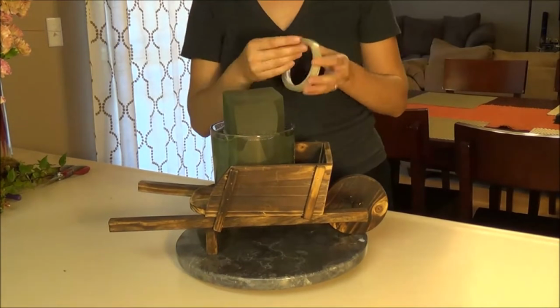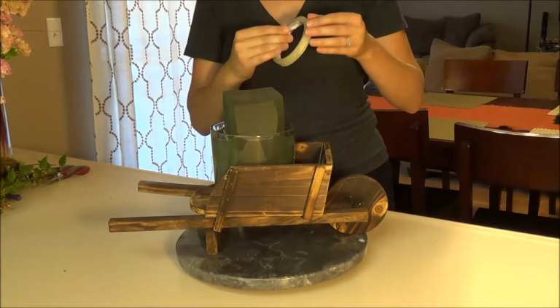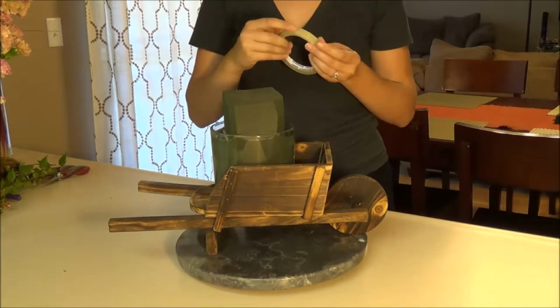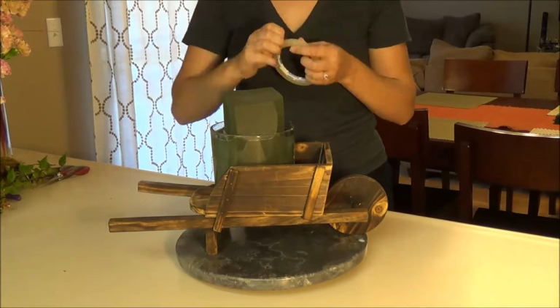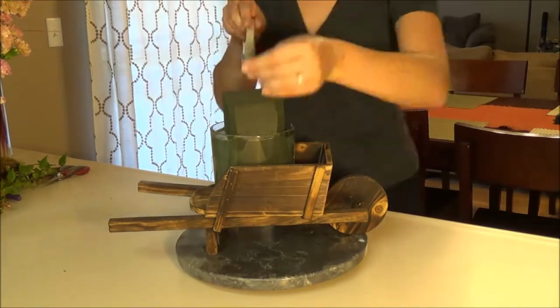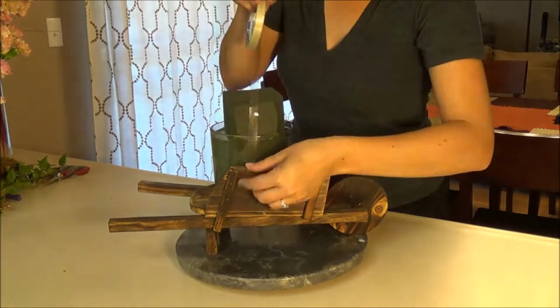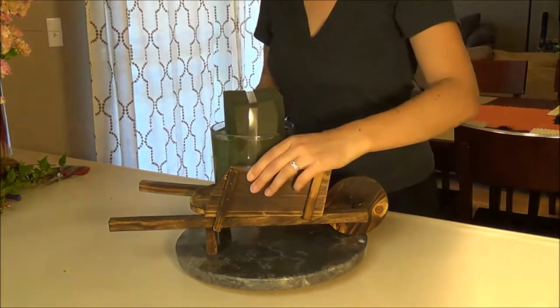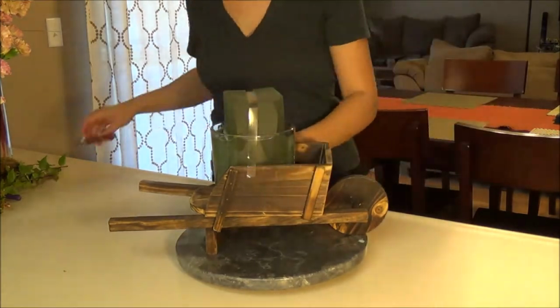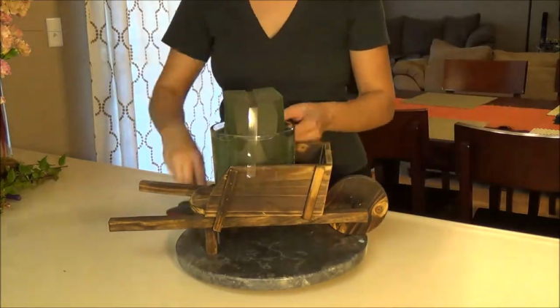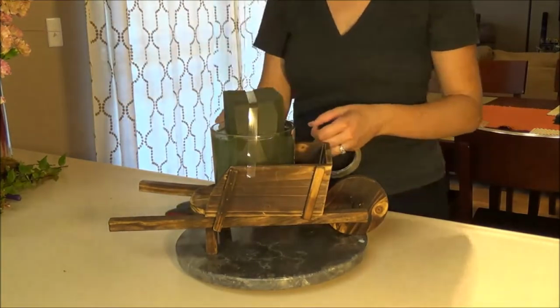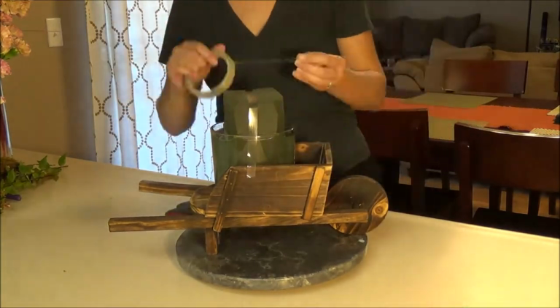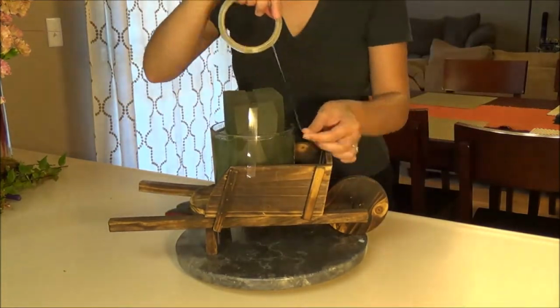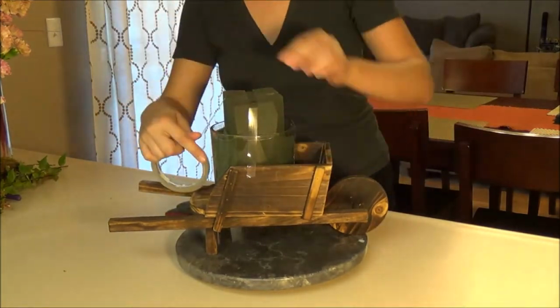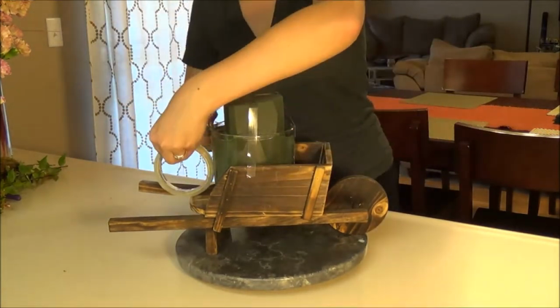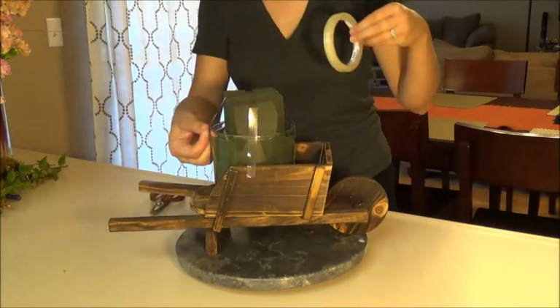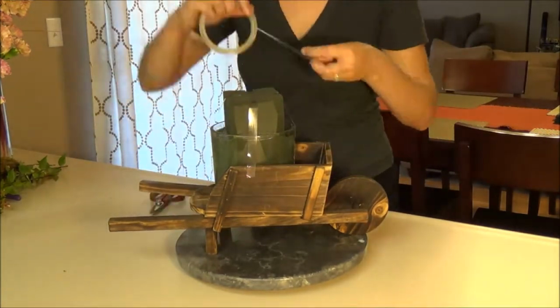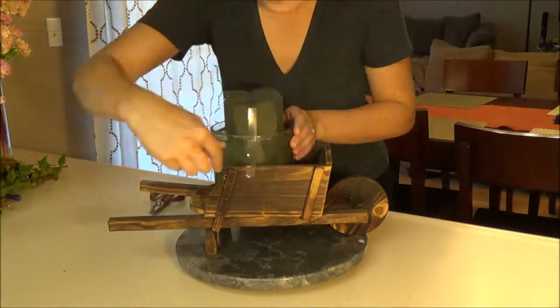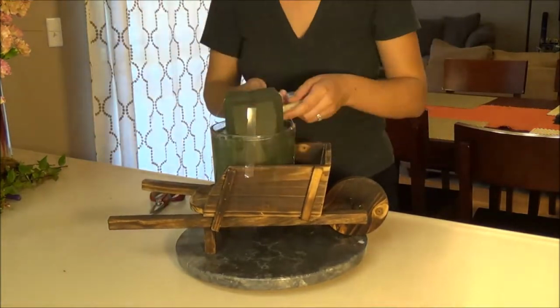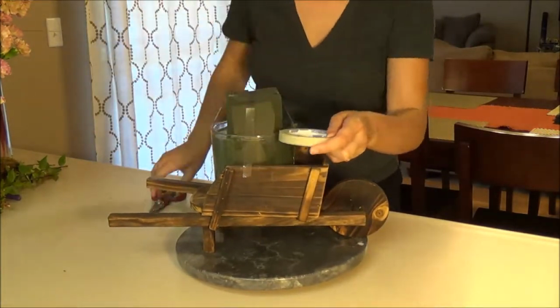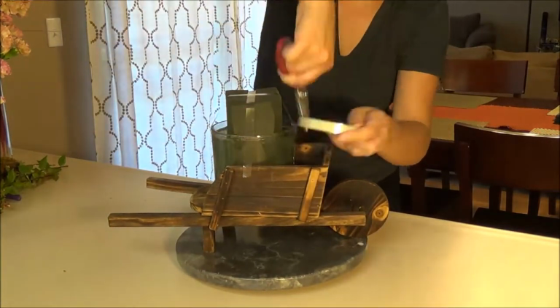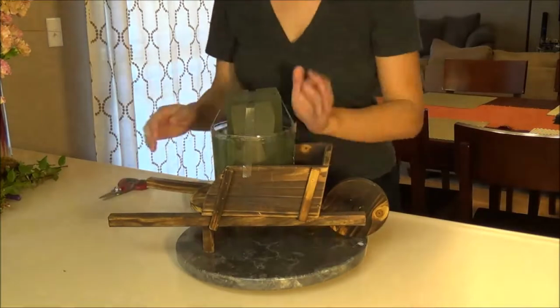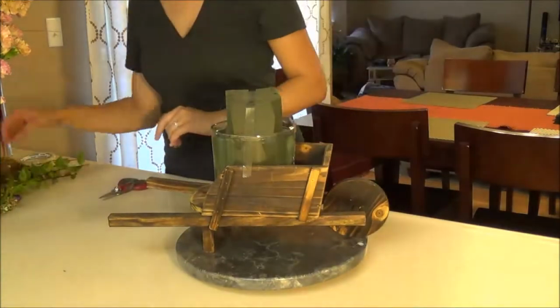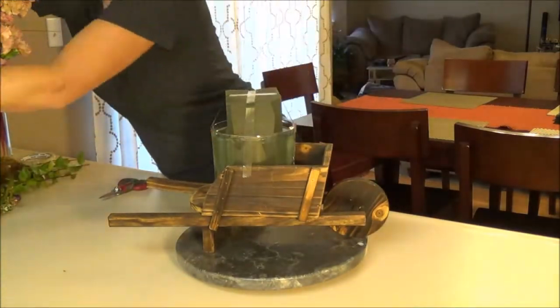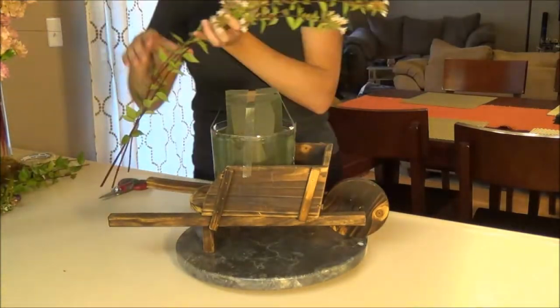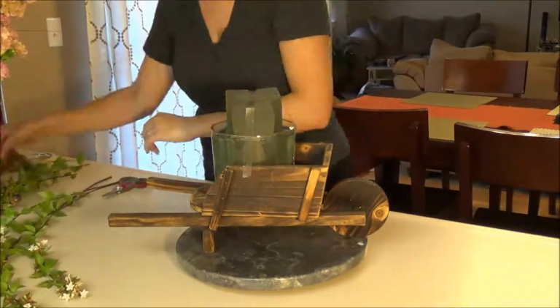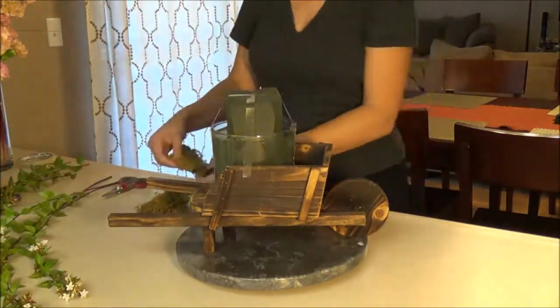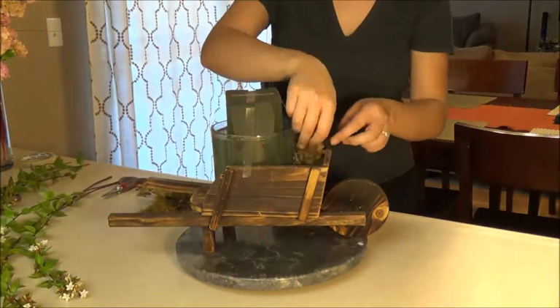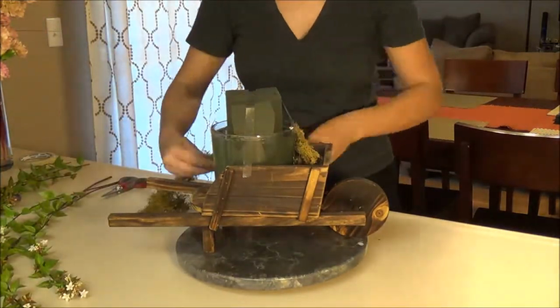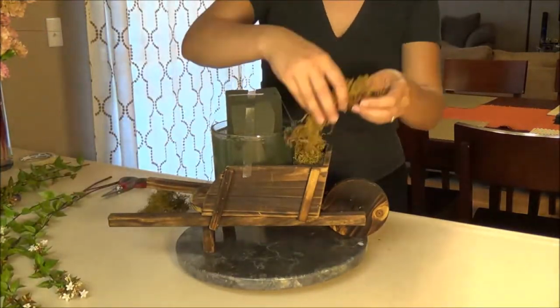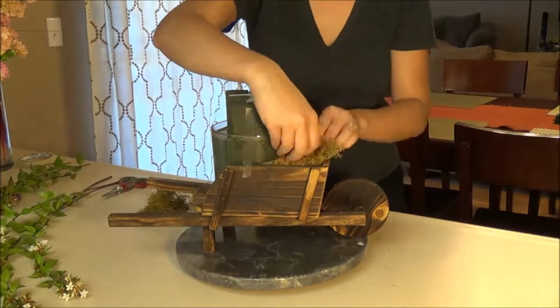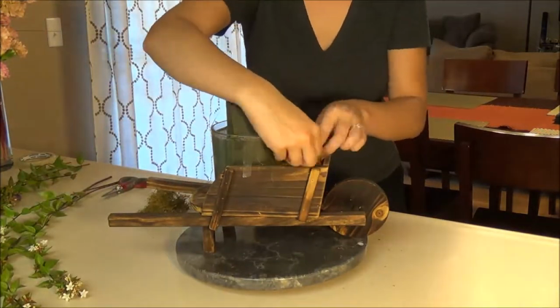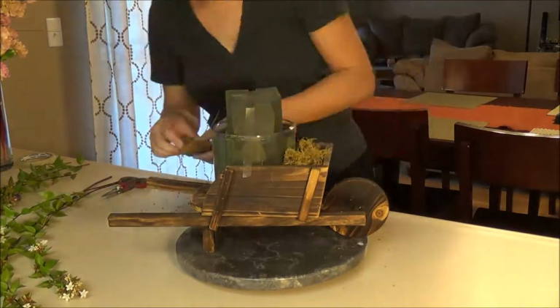Then we got started on the arrangement. I just made sure it was secure in there to the wheelbarrow and around the base. And then we got started. Enjoy!